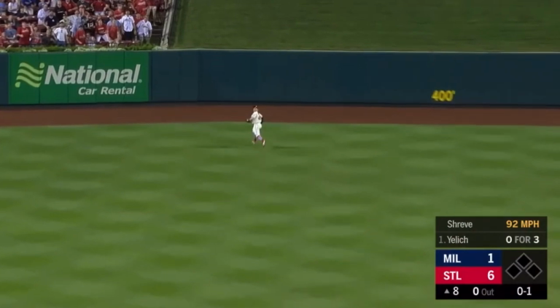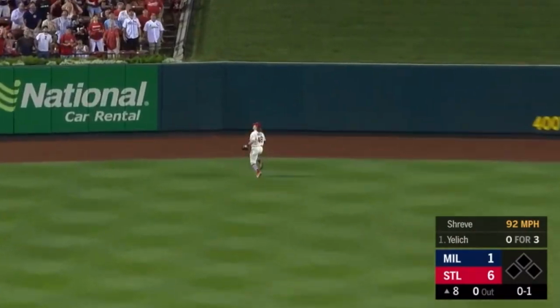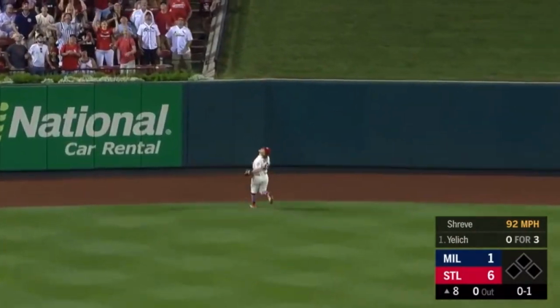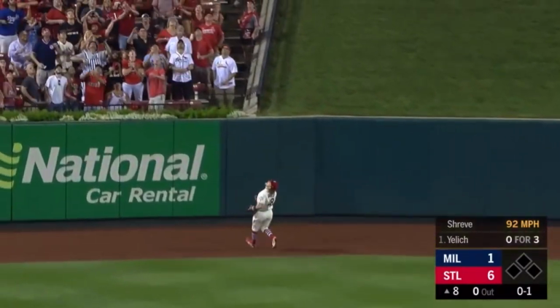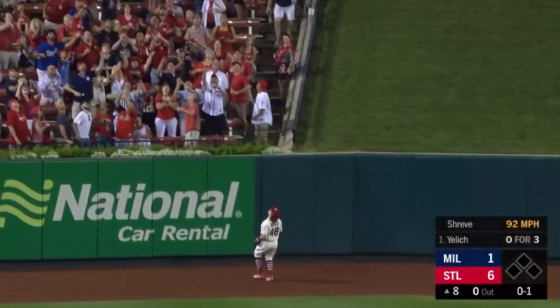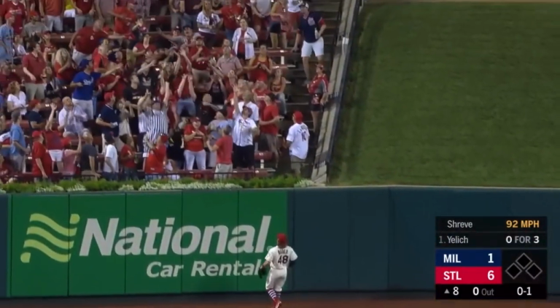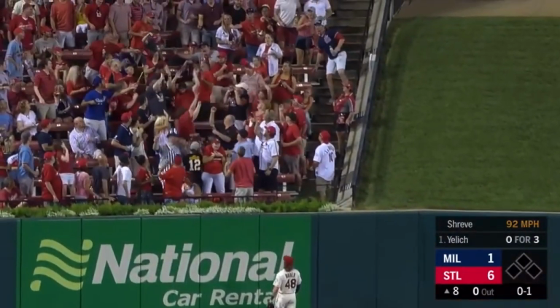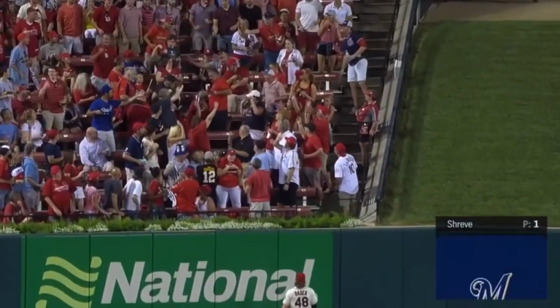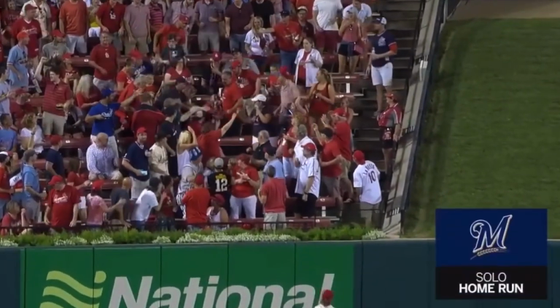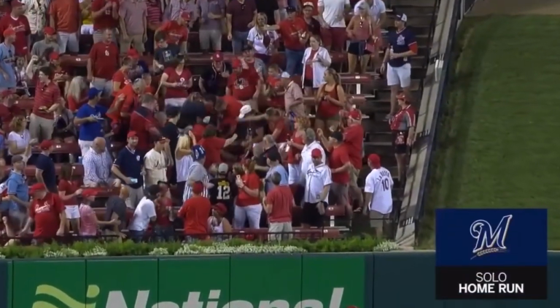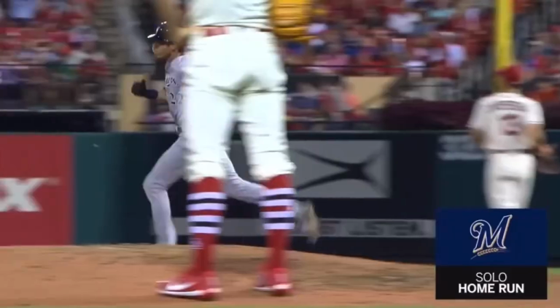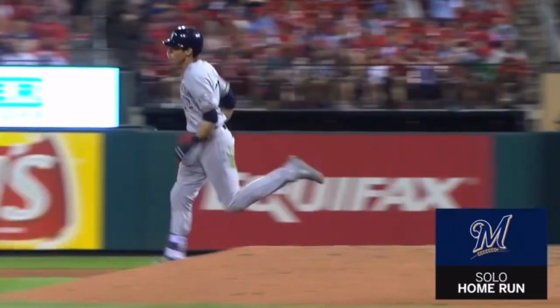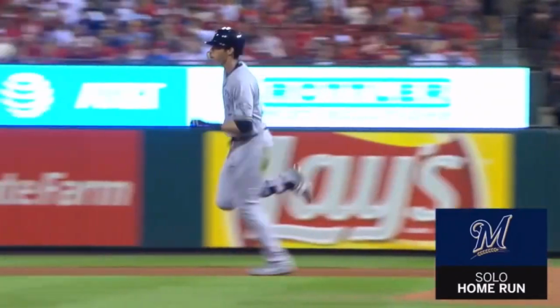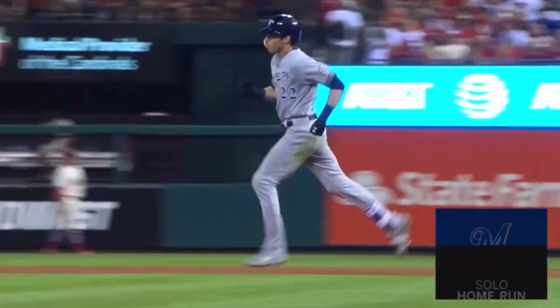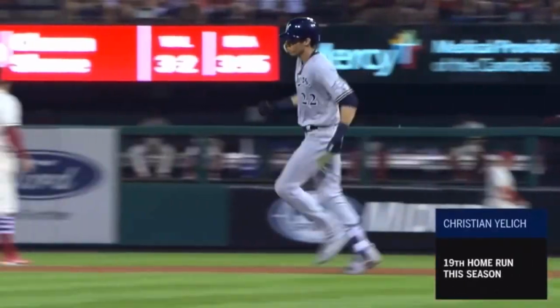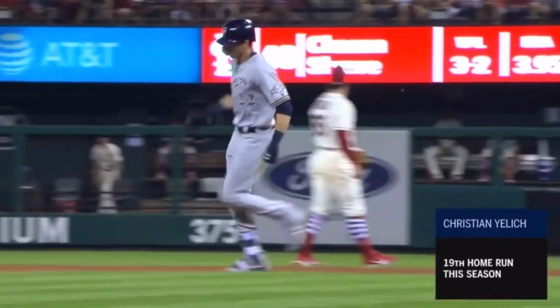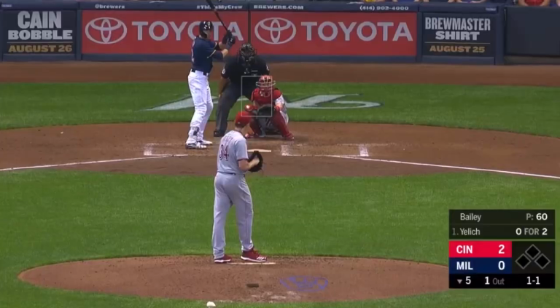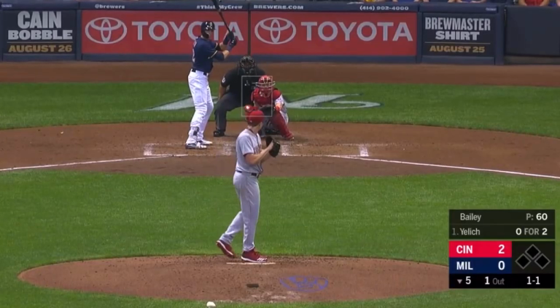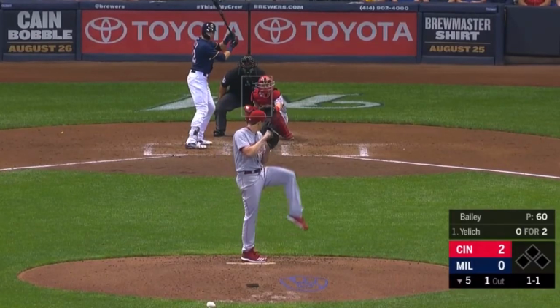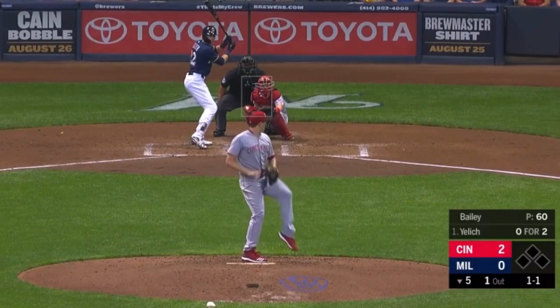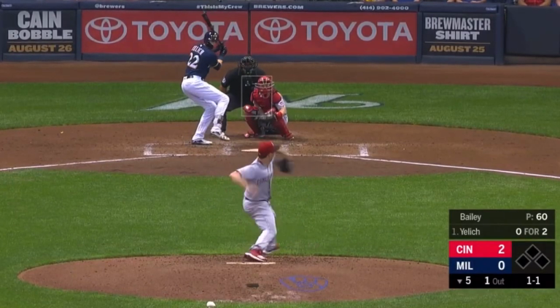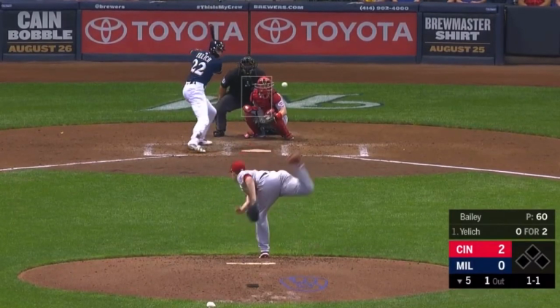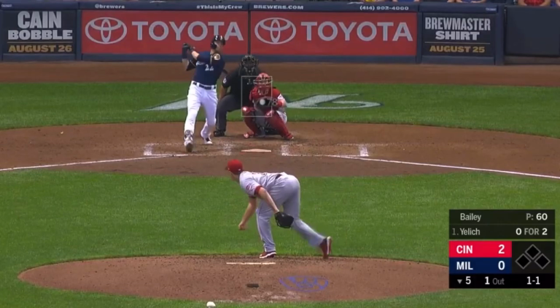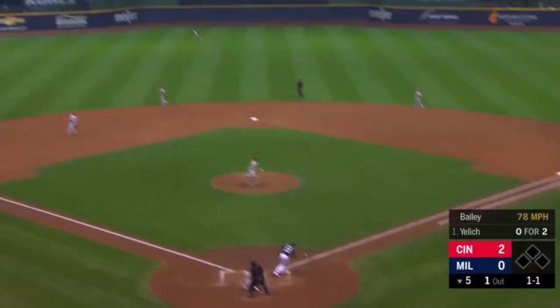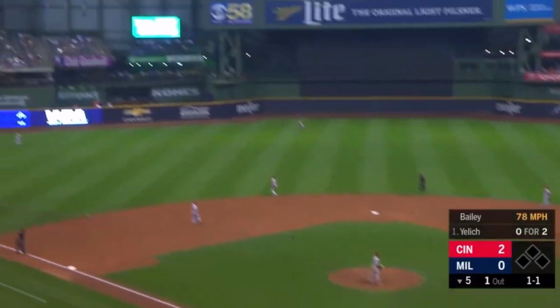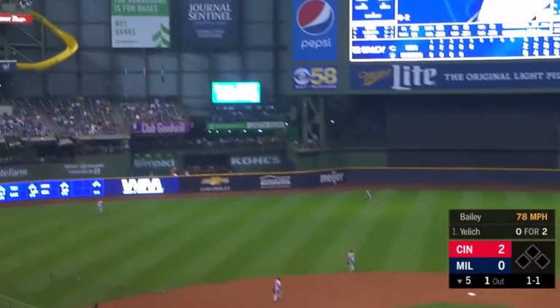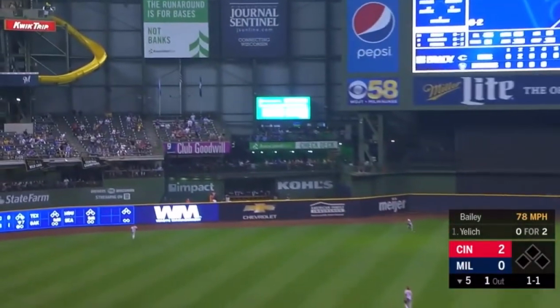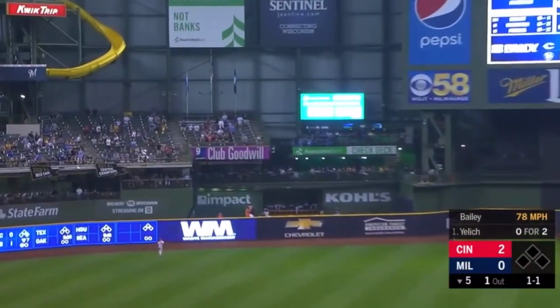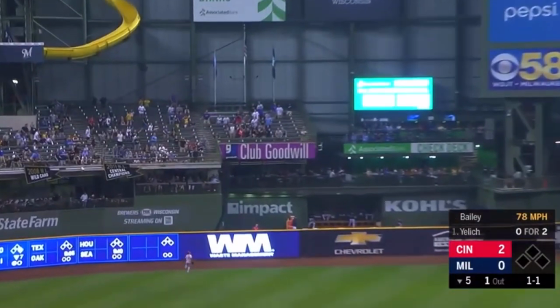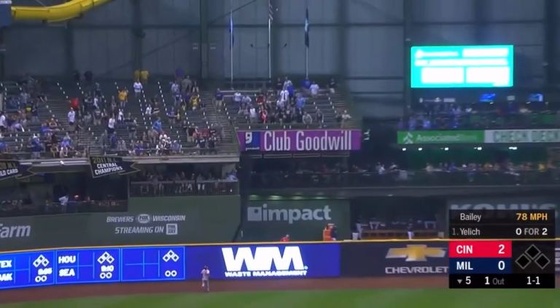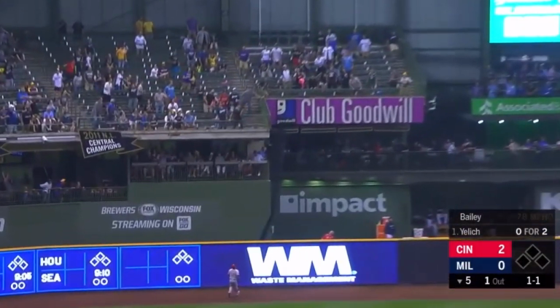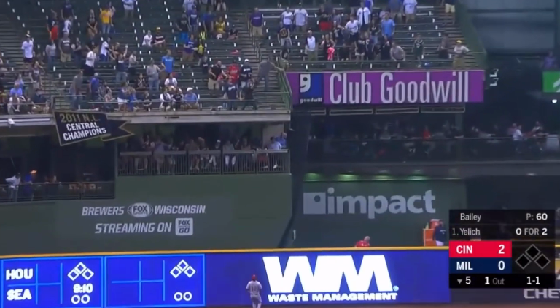Bader to the track — it is gone. That is a big-time home run by Yelich, his 19th. Yelich into the opposite field, that's way back and this one is gone.